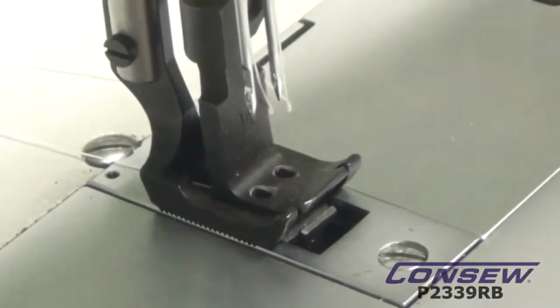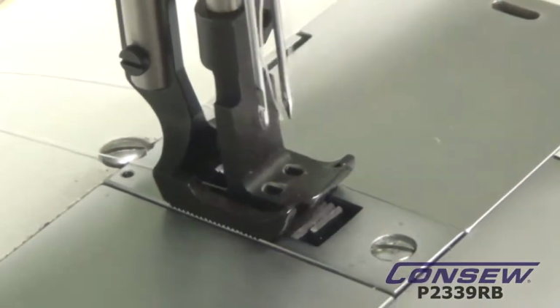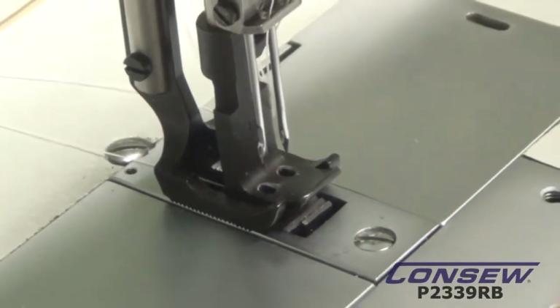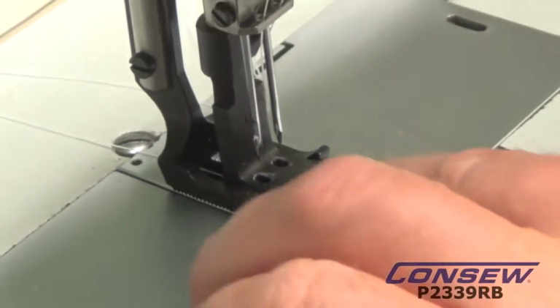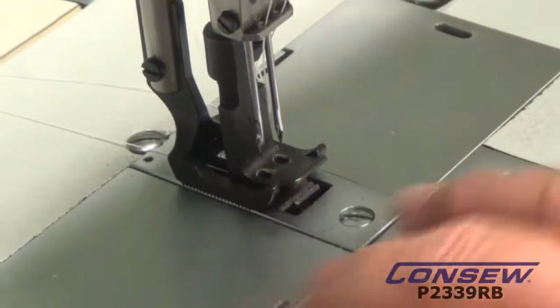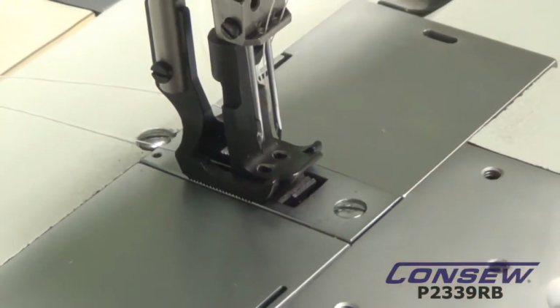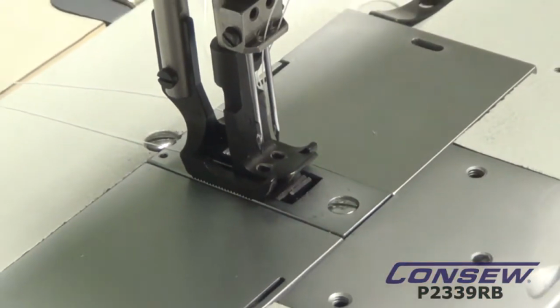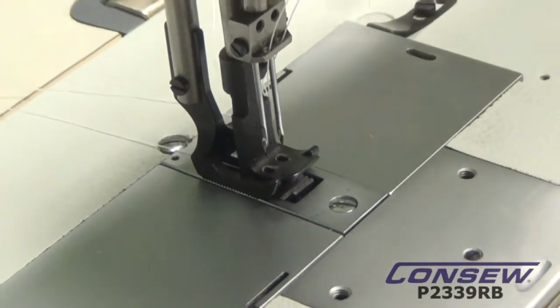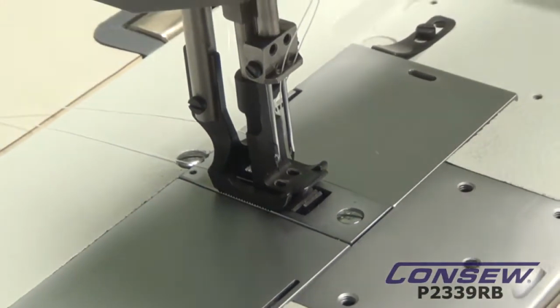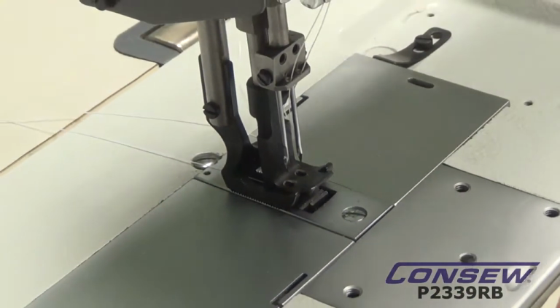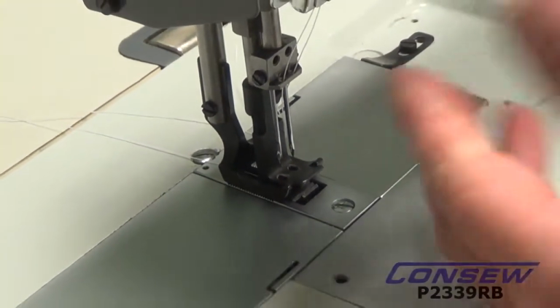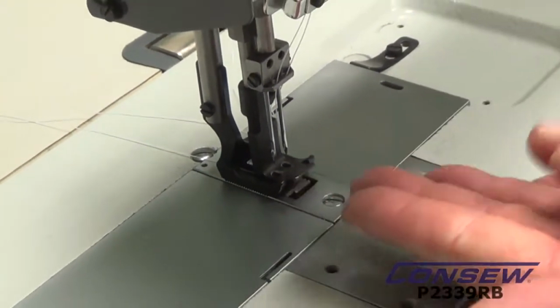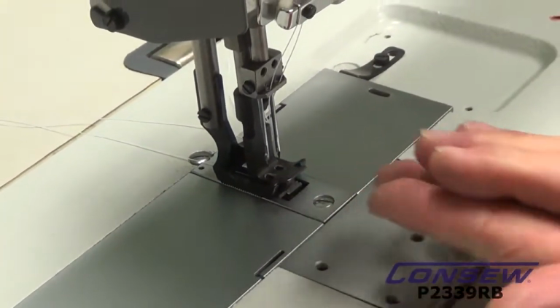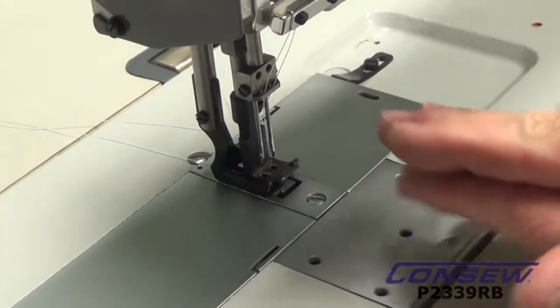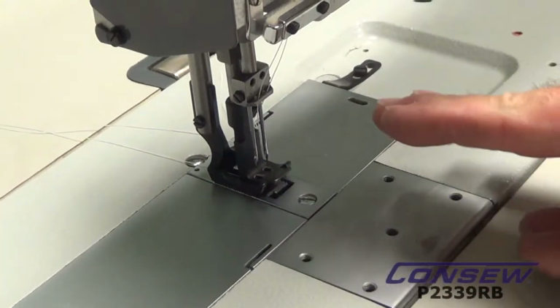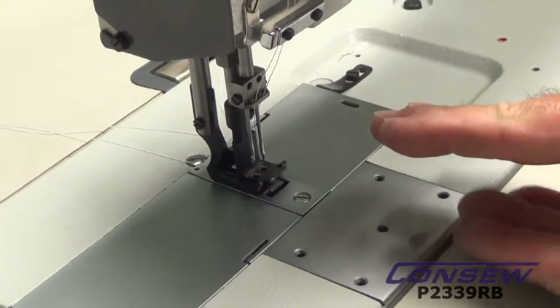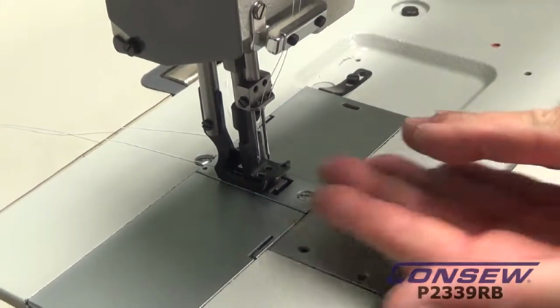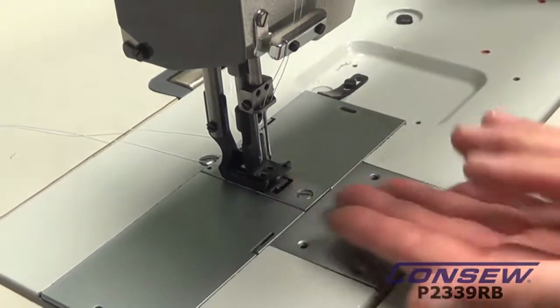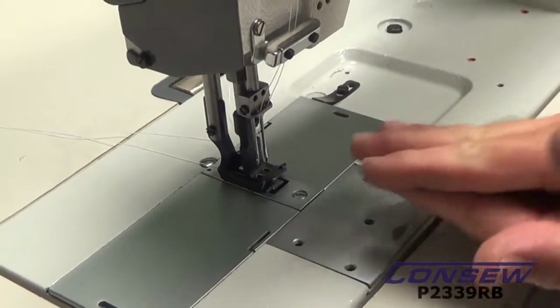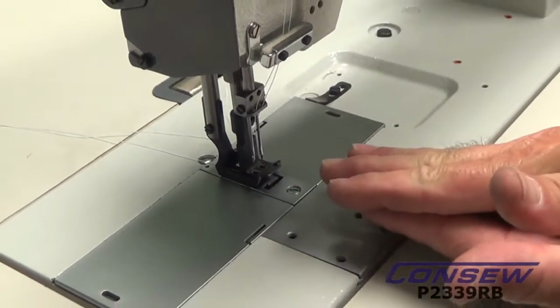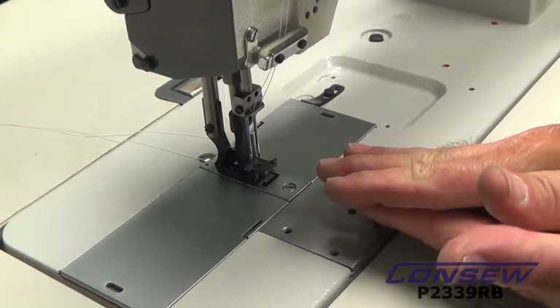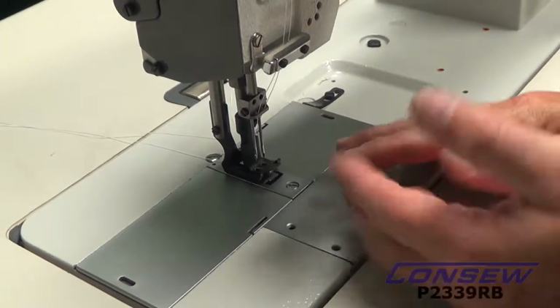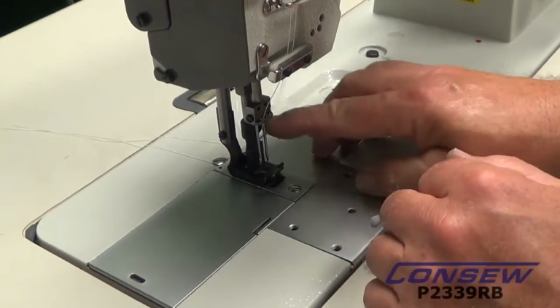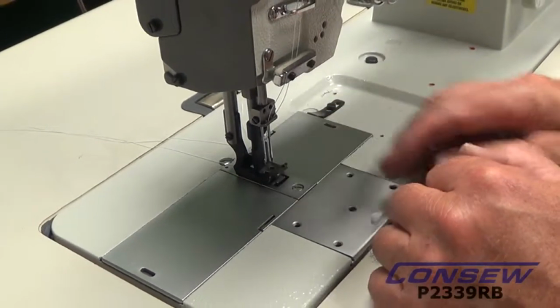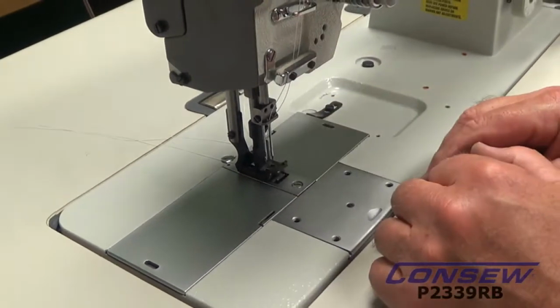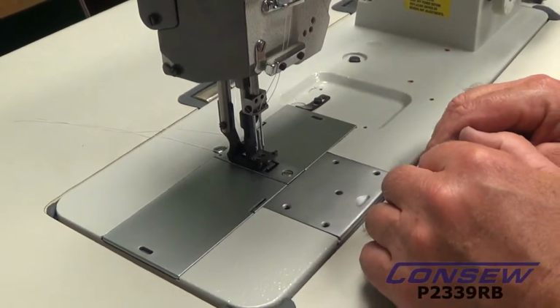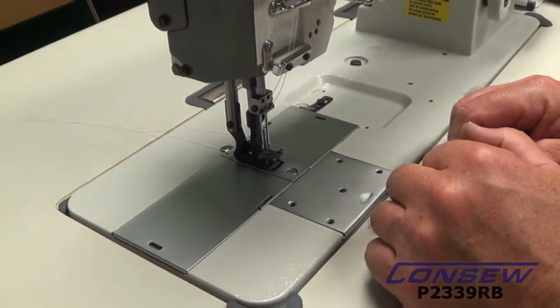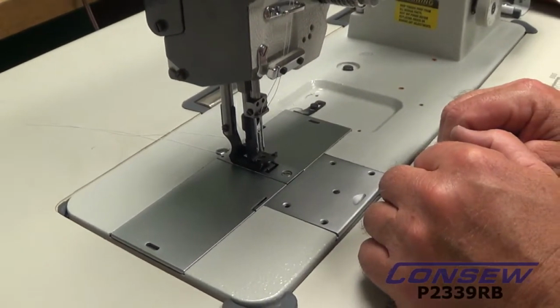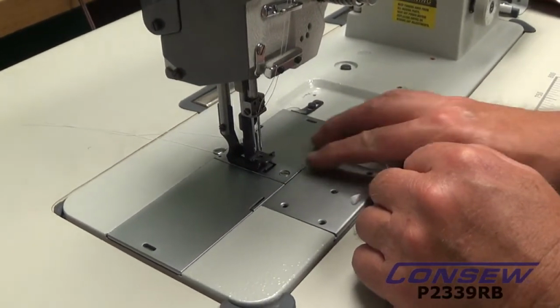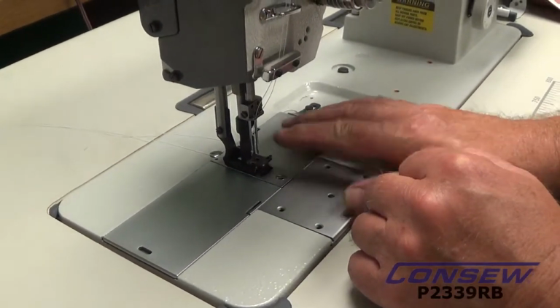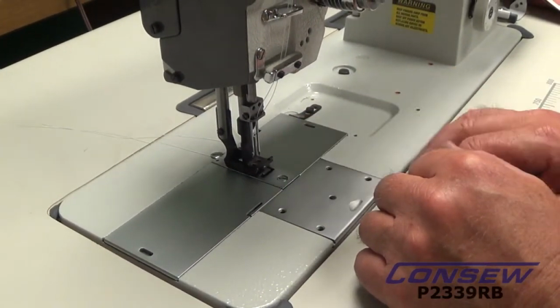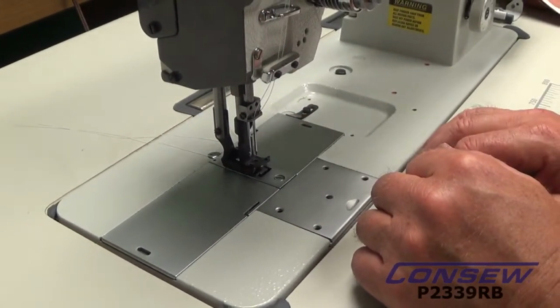This gives you both top and bottom feed, and the ability to keep the fabric so they don't slip — so you get a pull on the bottom and pull on the top, and actually get a double pull on the top, and you can do heavier goods with this.